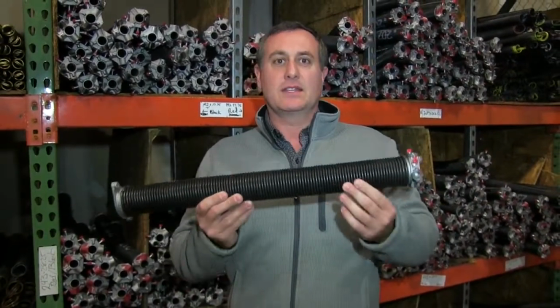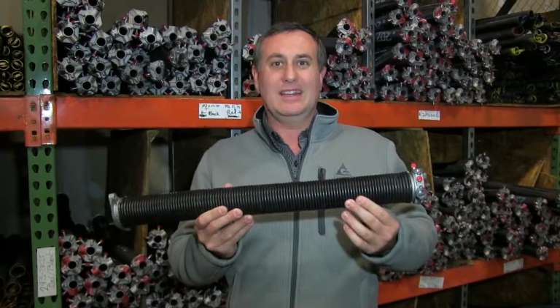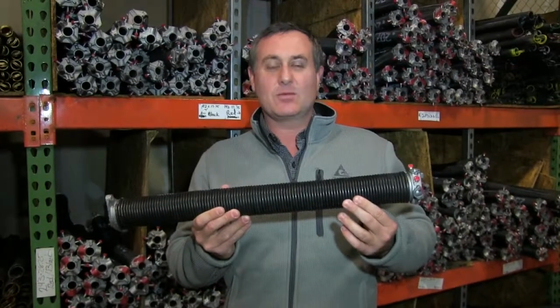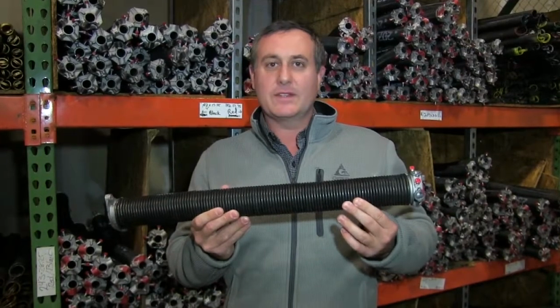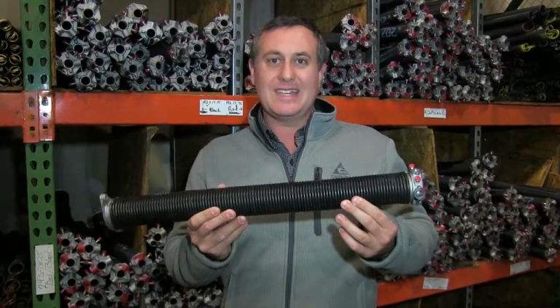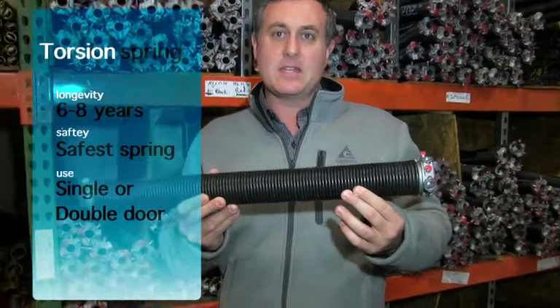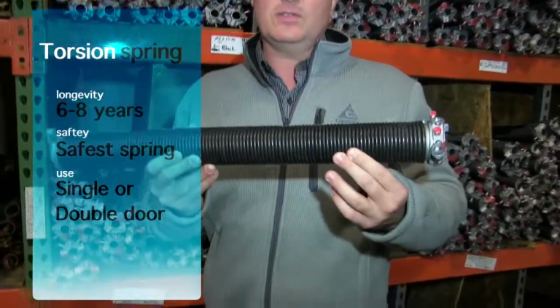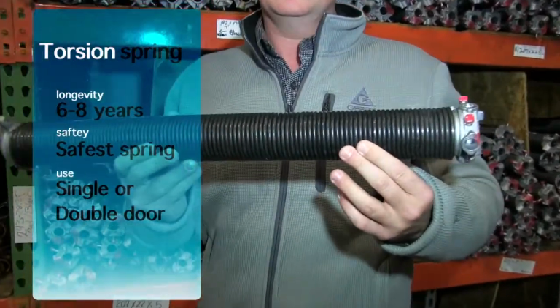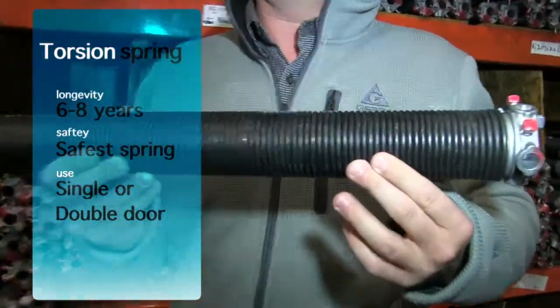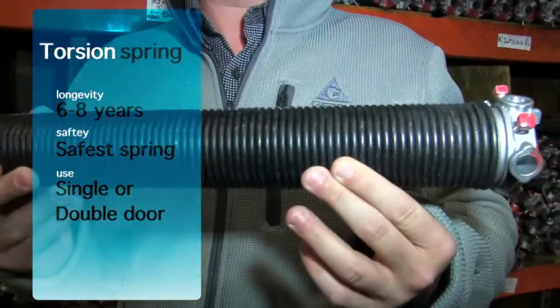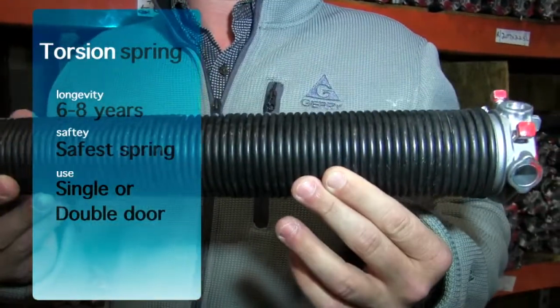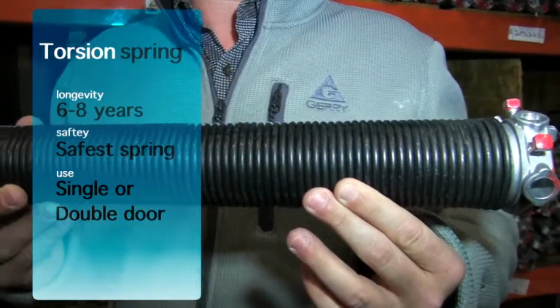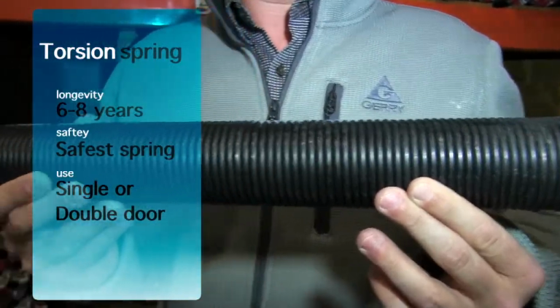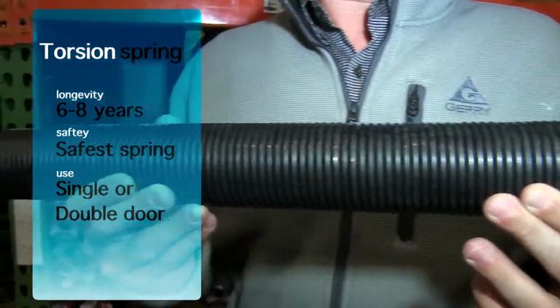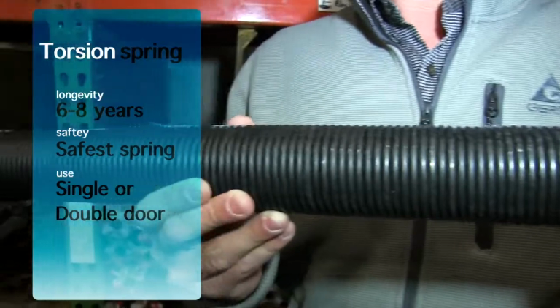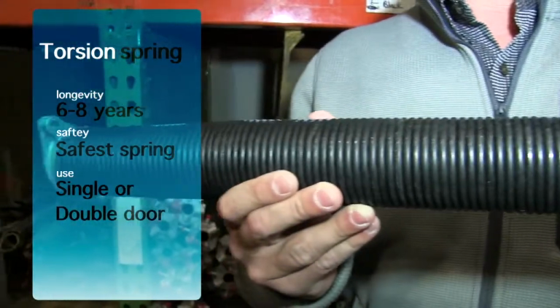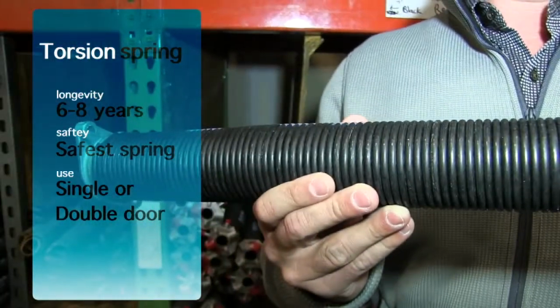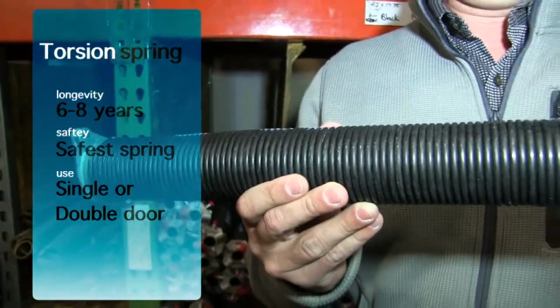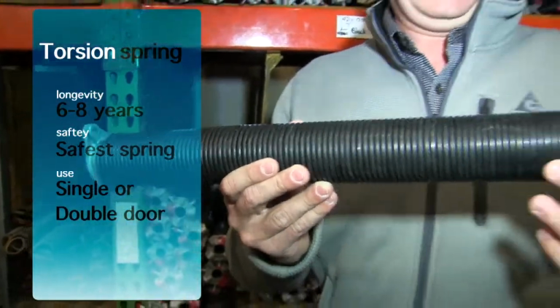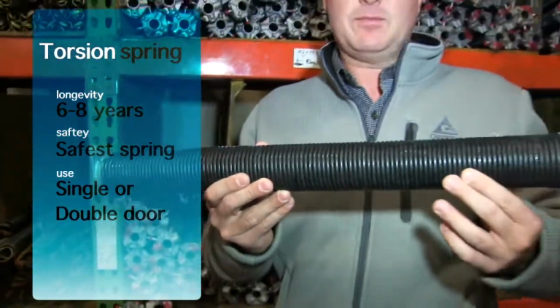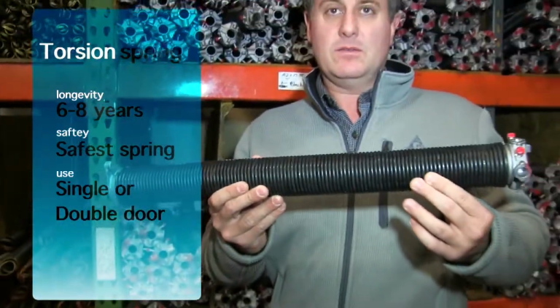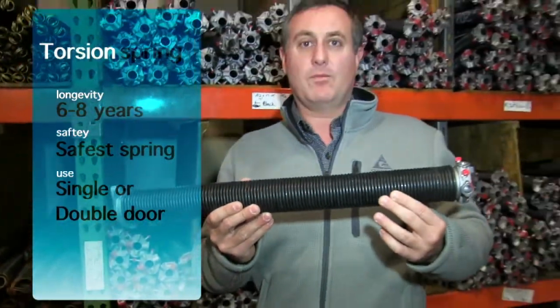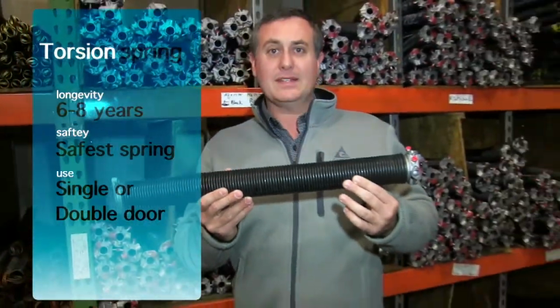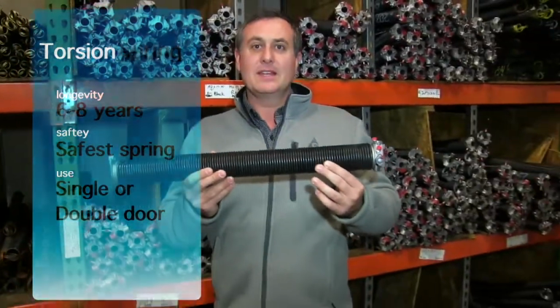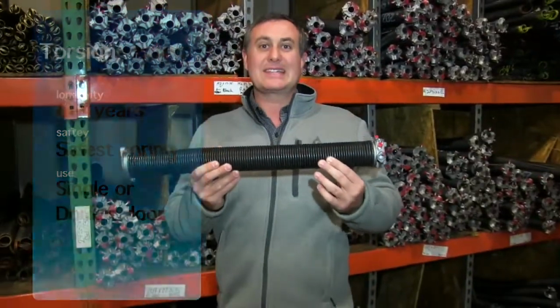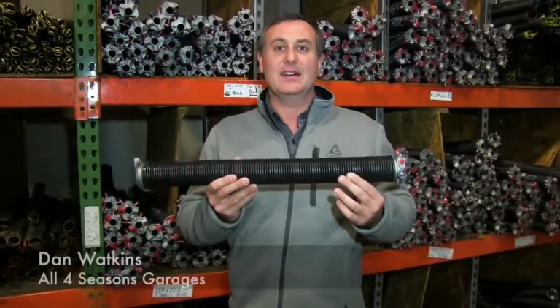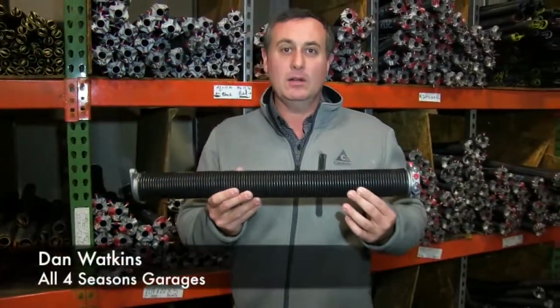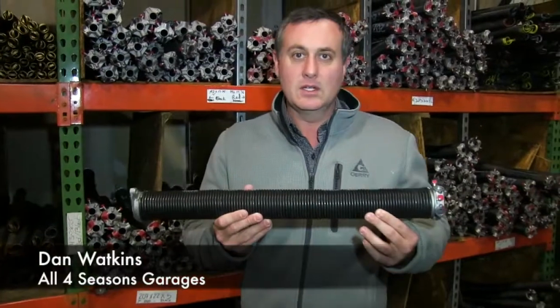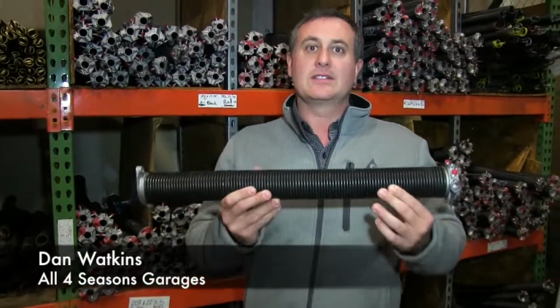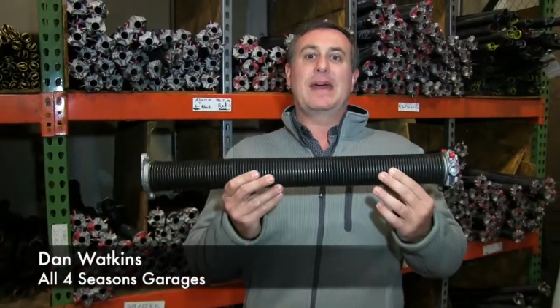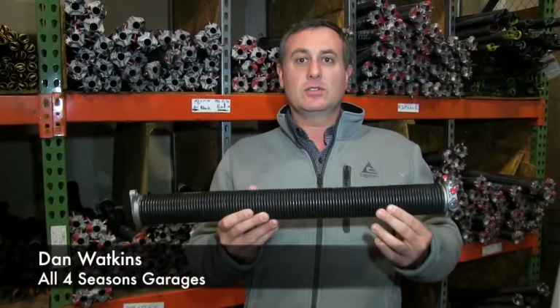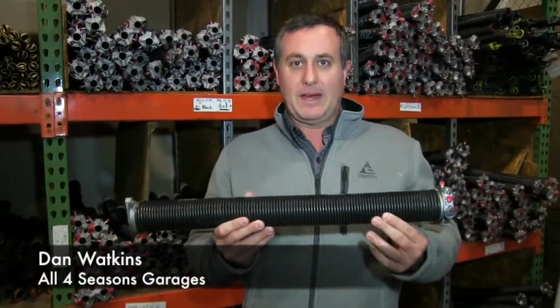It's going to last roughly six to eight years, and the bigger the spring, the longer it's going to last. This is the safest spring. When it breaks, it's contained on a bar. It's going to balance the door better.